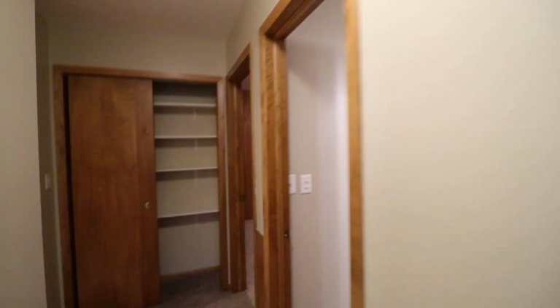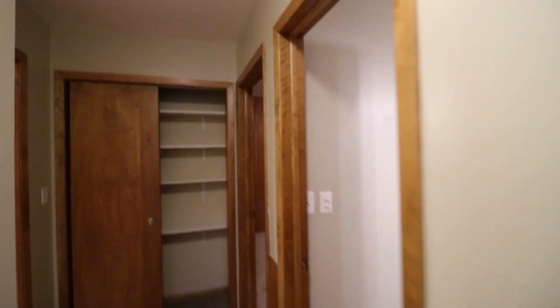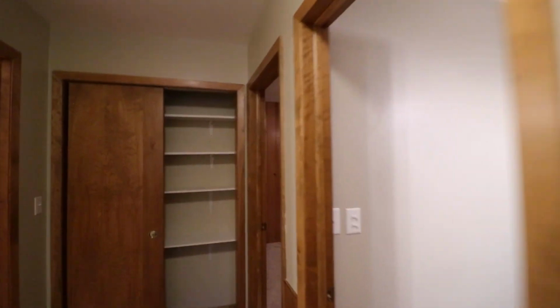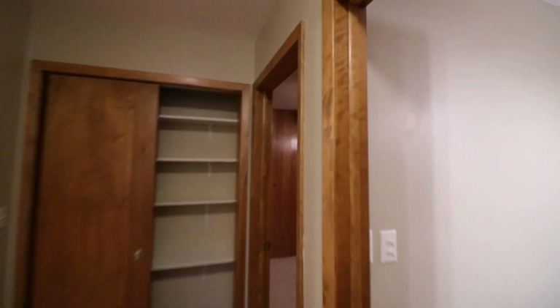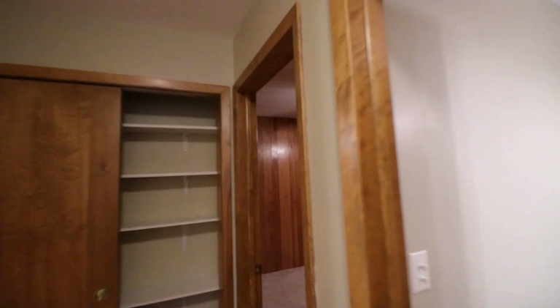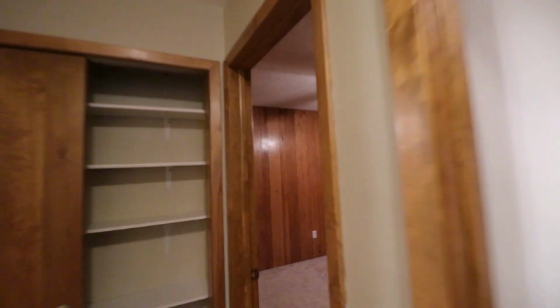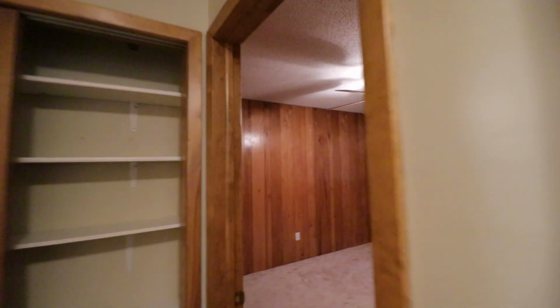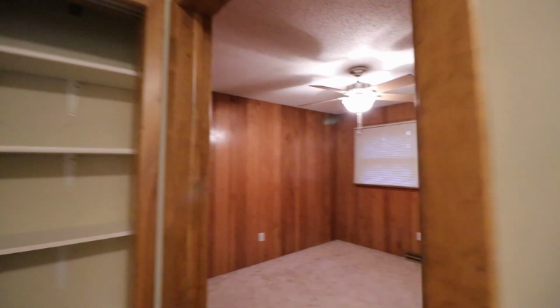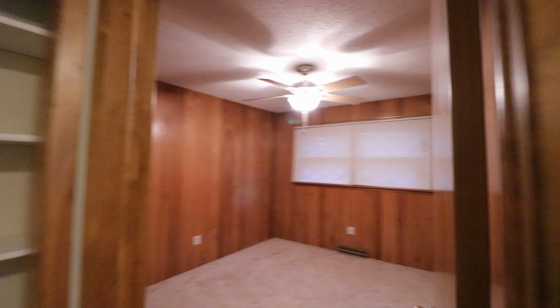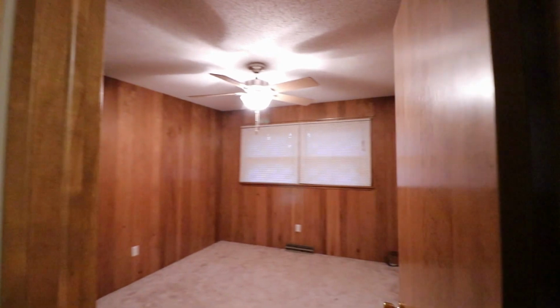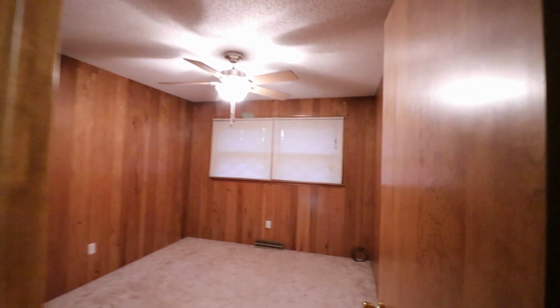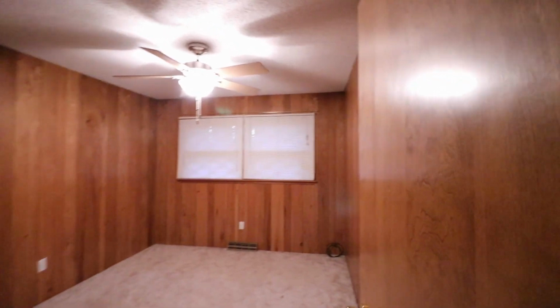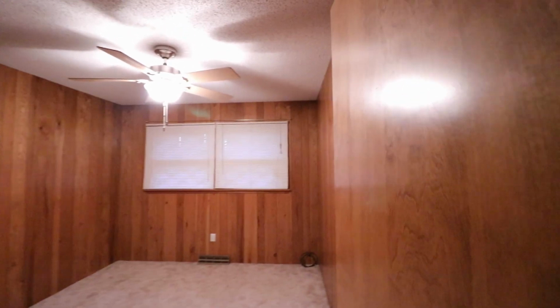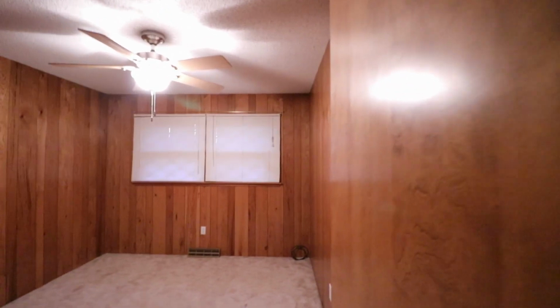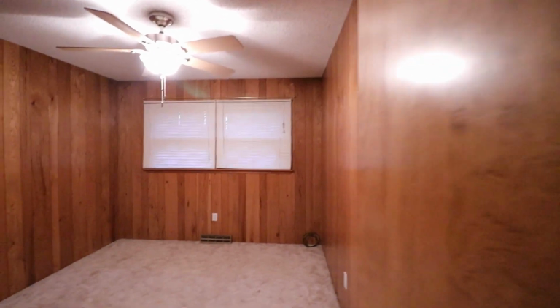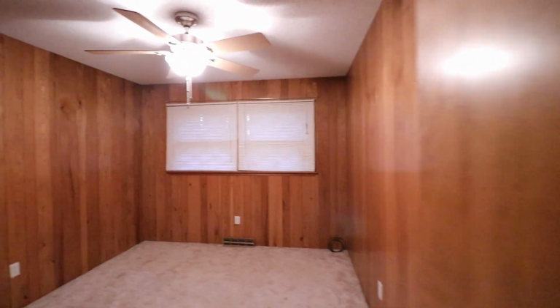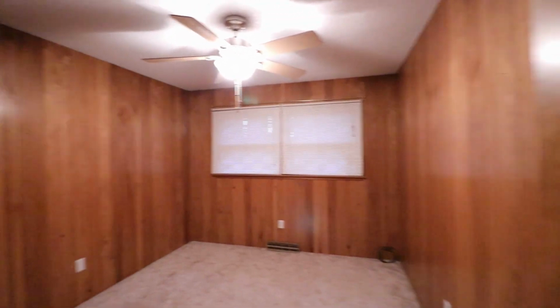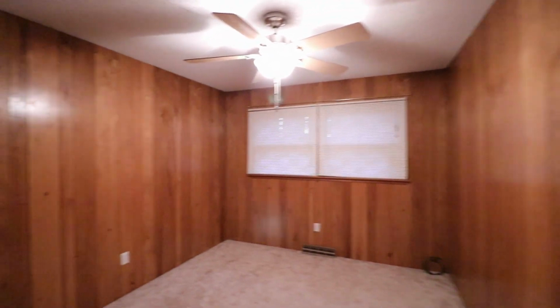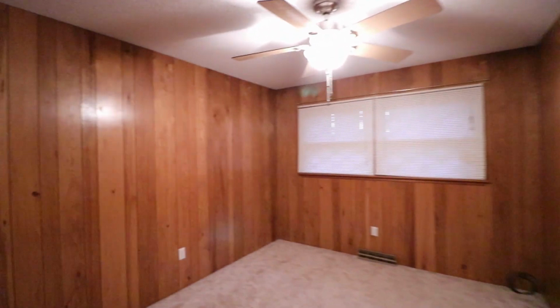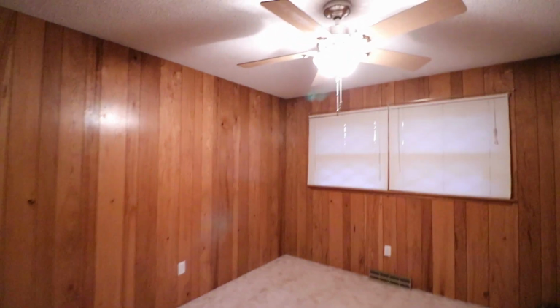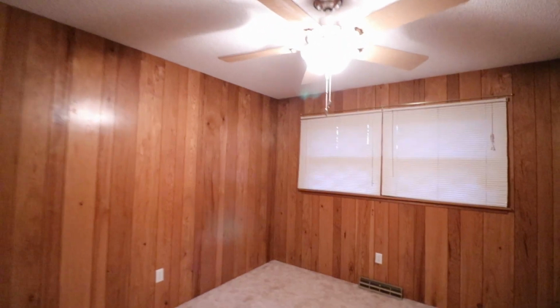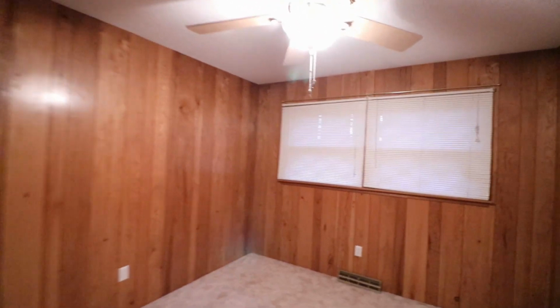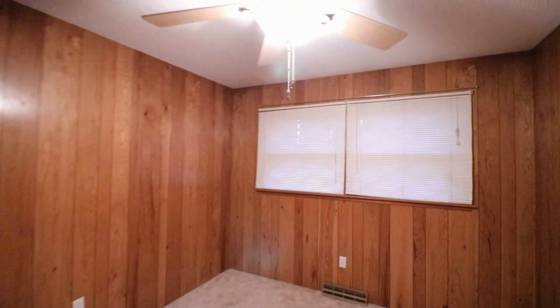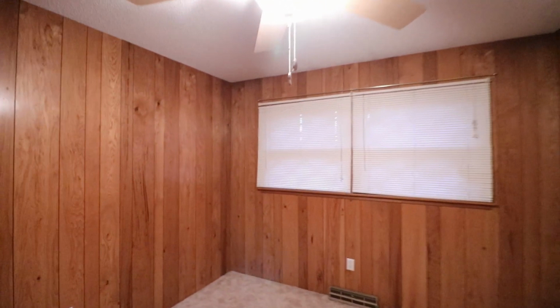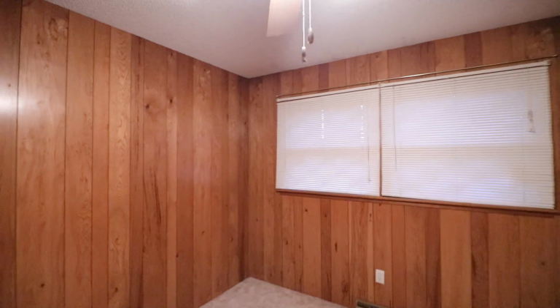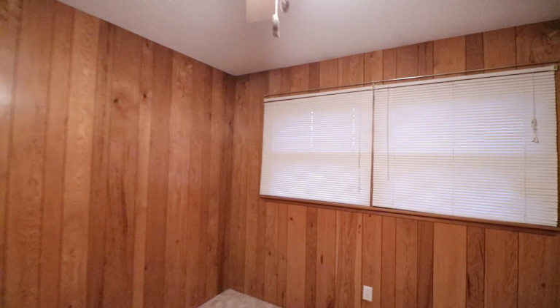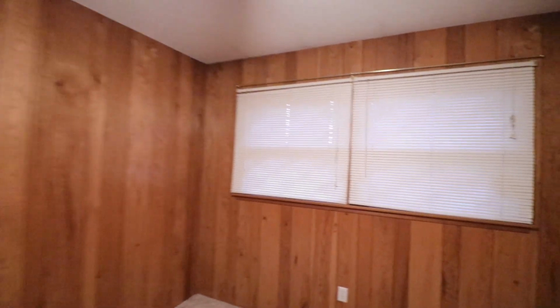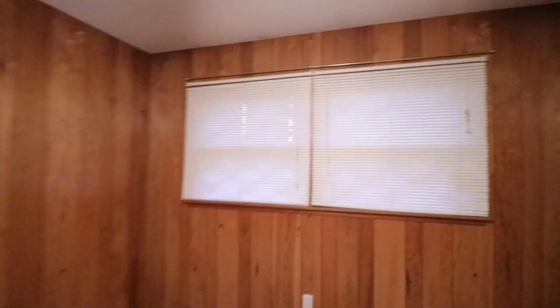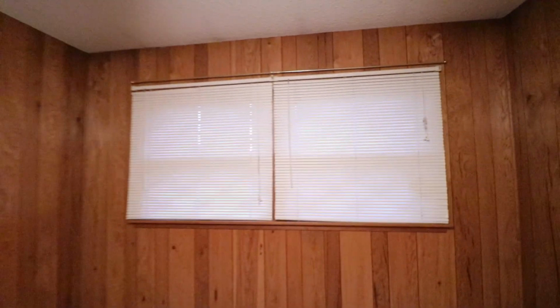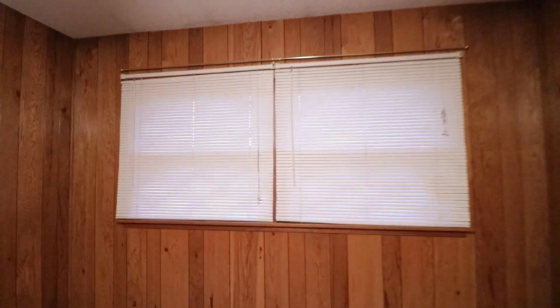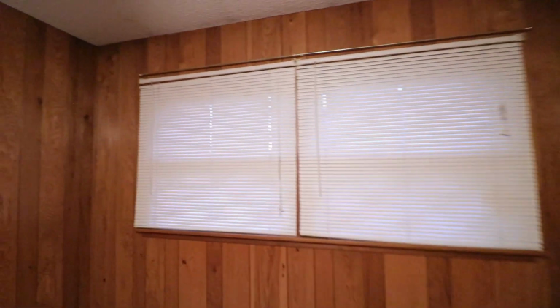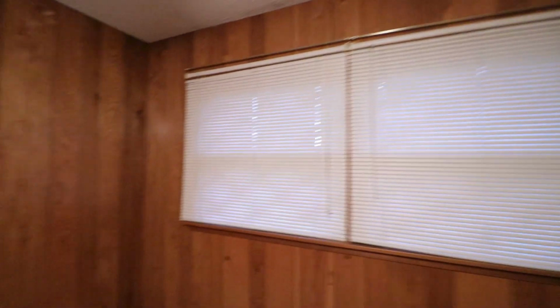Going all the way to the end we have the first of the two bedrooms, with carpeted floors, a ceiling fan, and some nice windows.